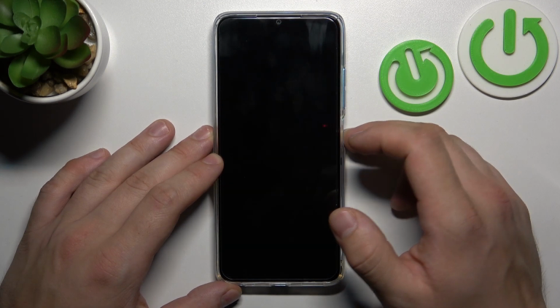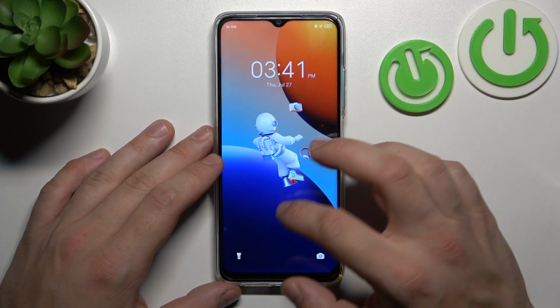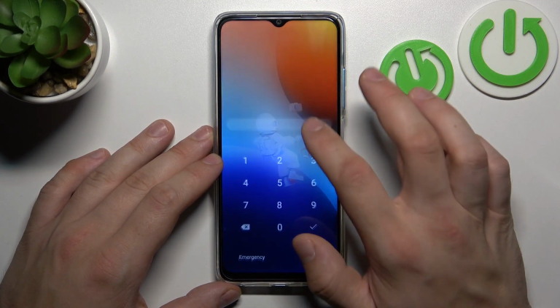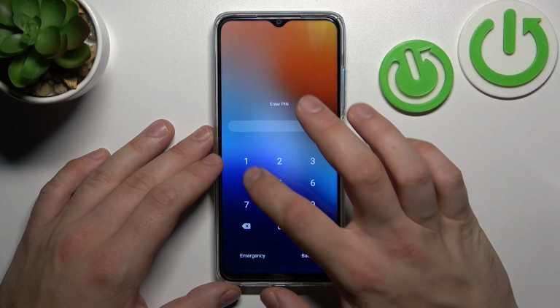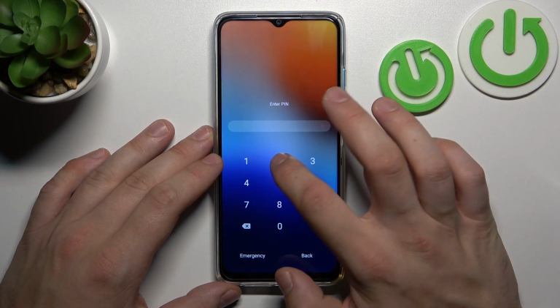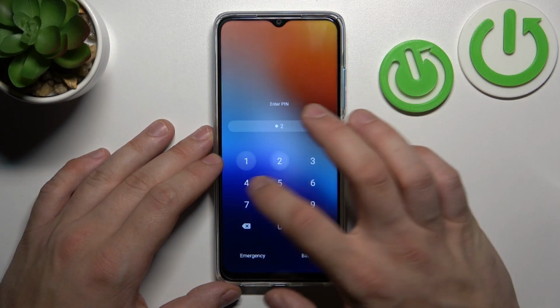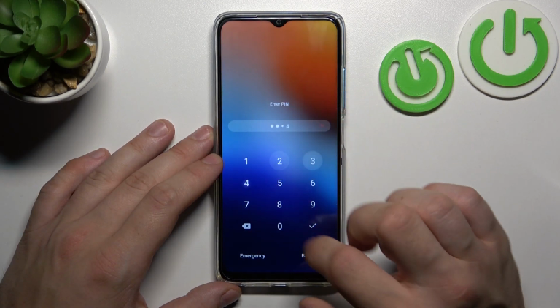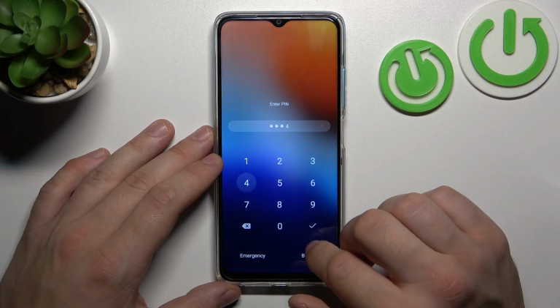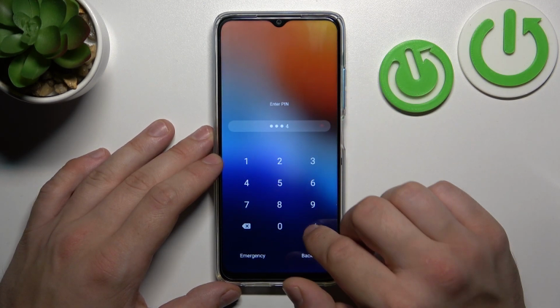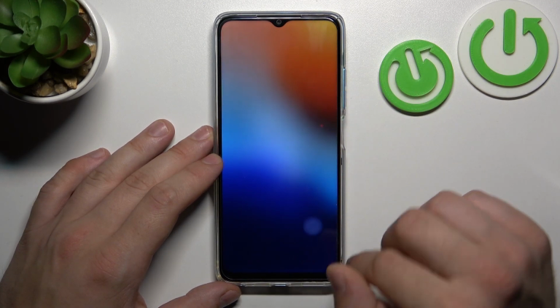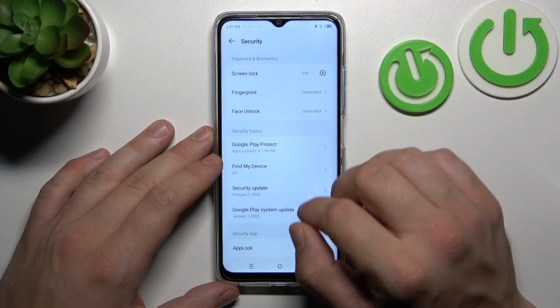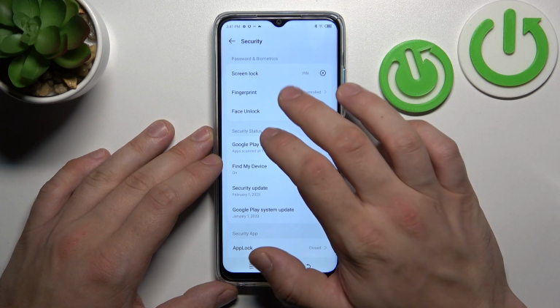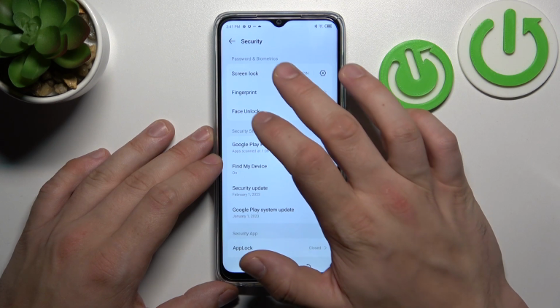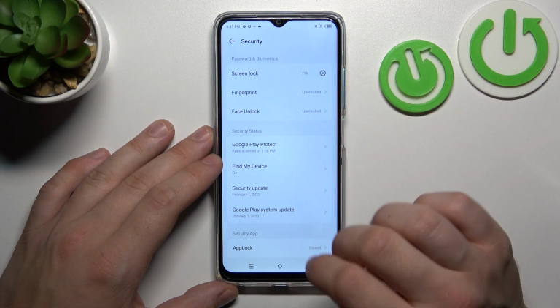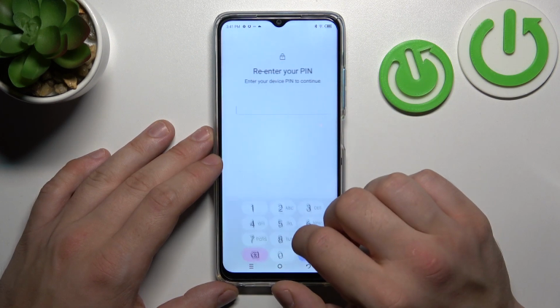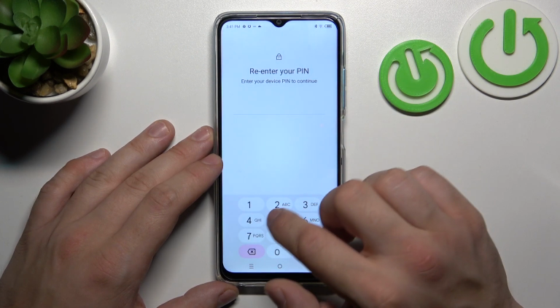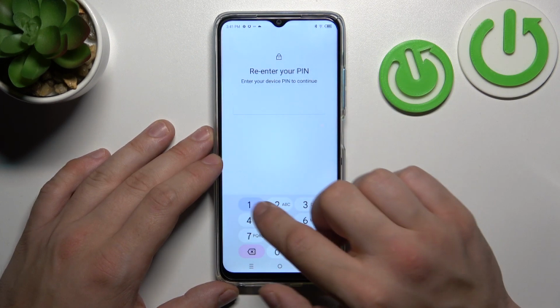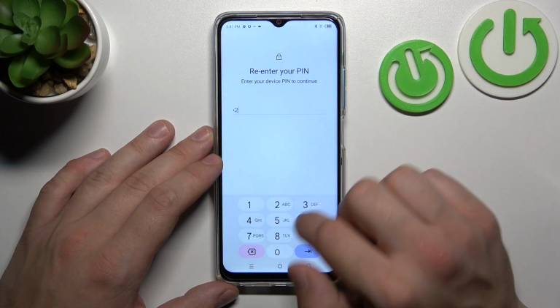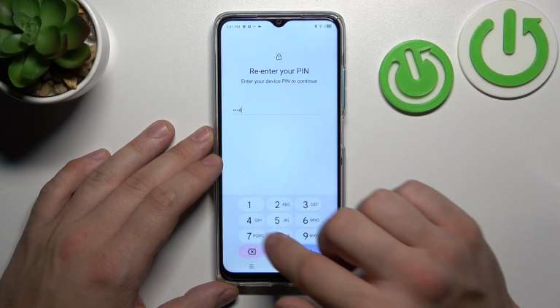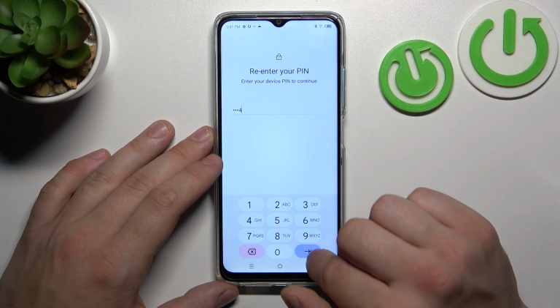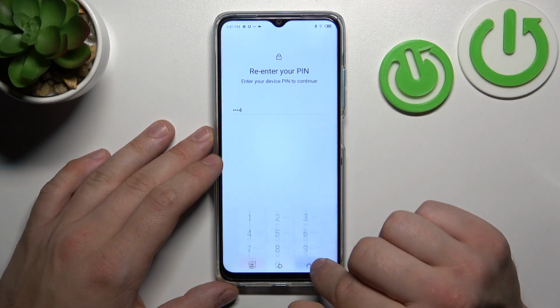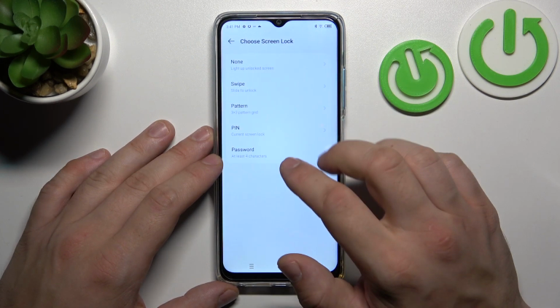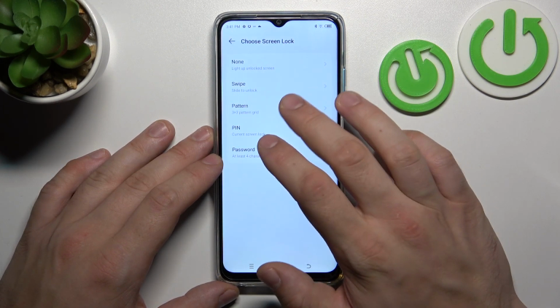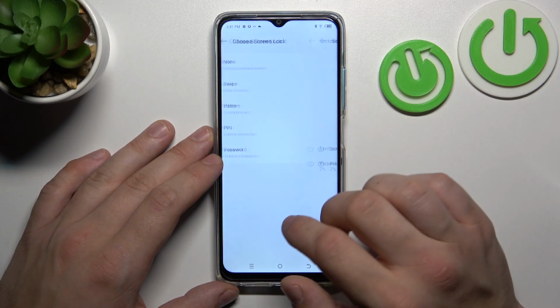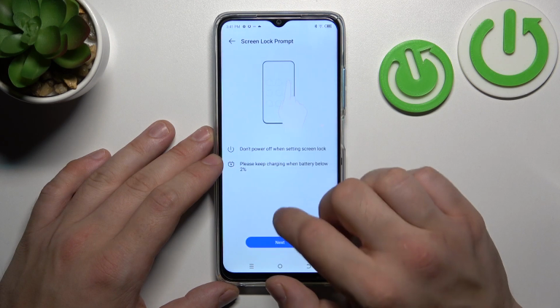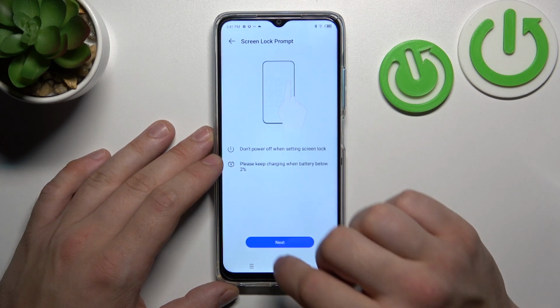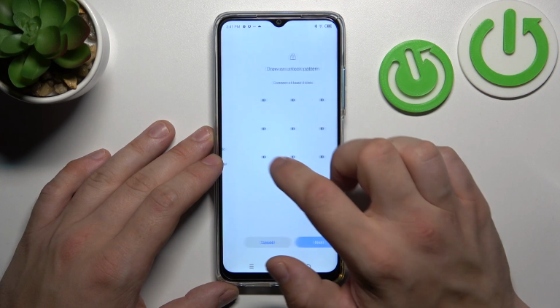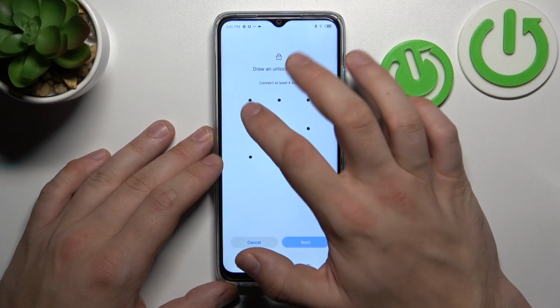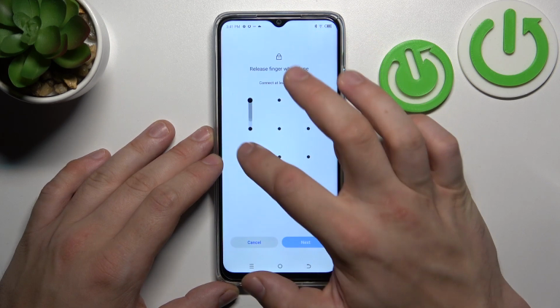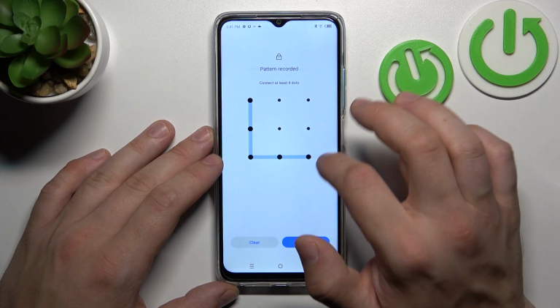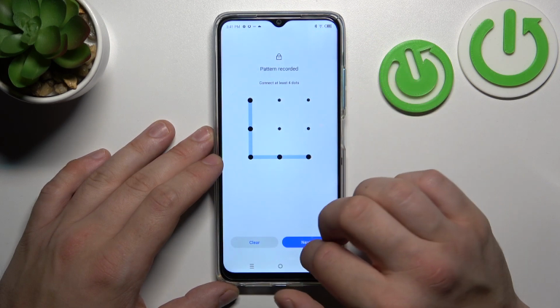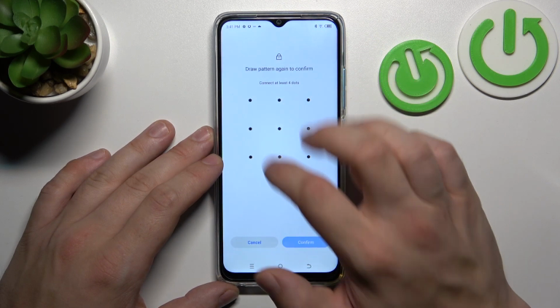Use it to unlock the phone and now let's select the last unlock method which is Pattern. To create it connect at least four dots.